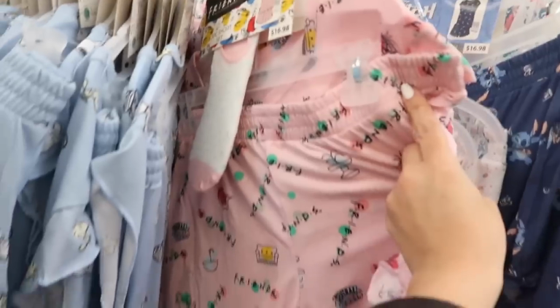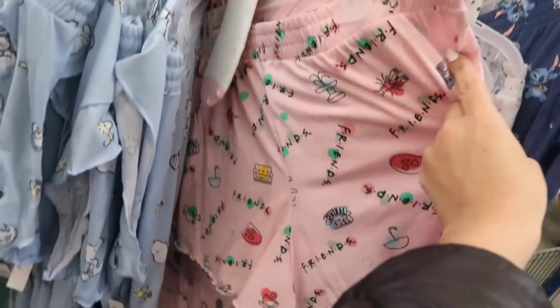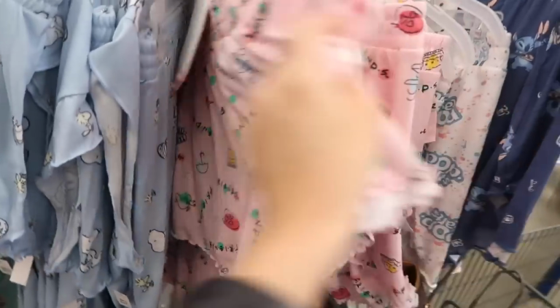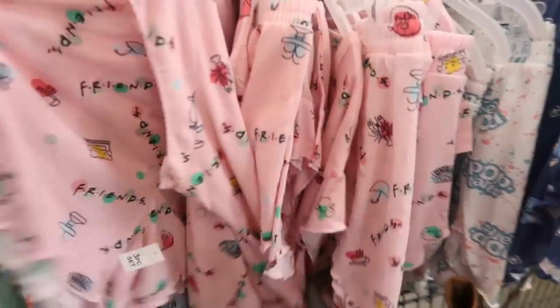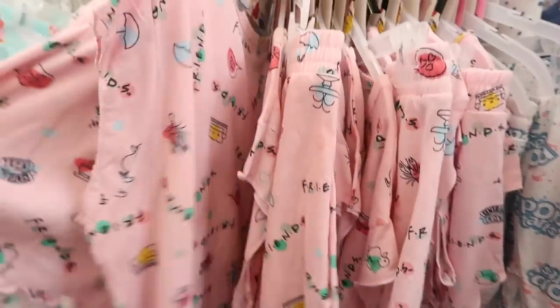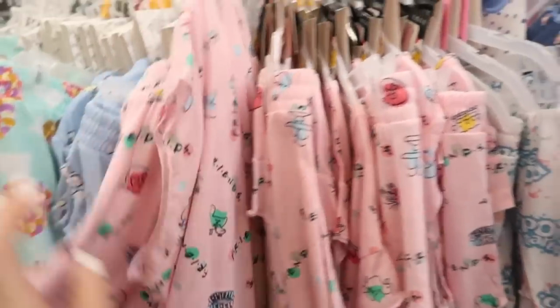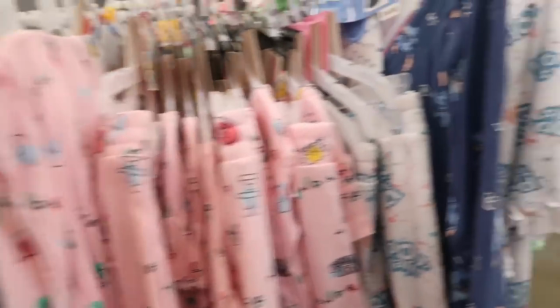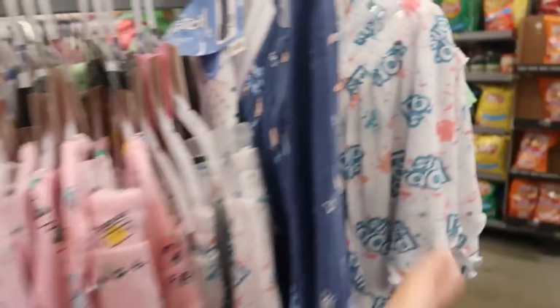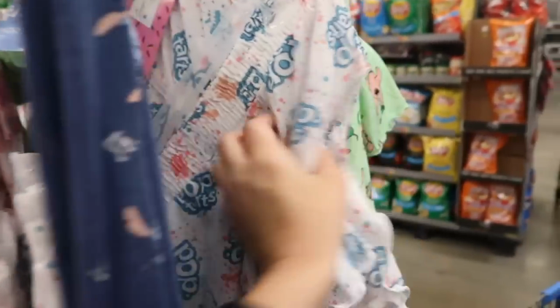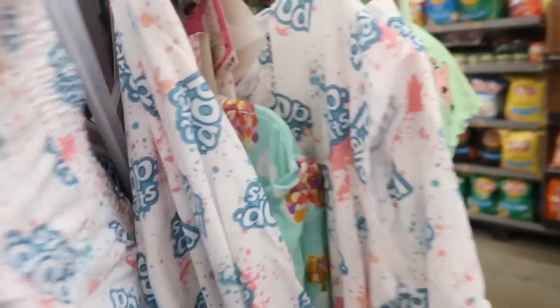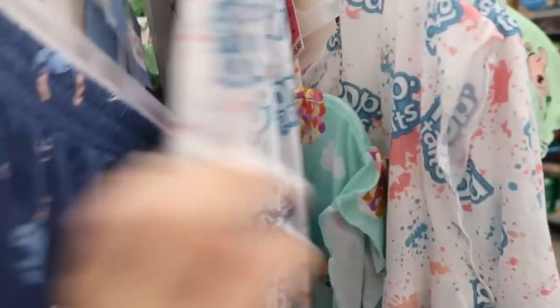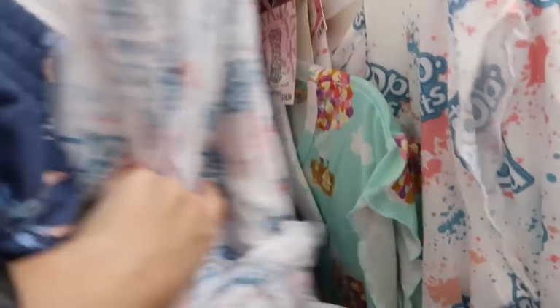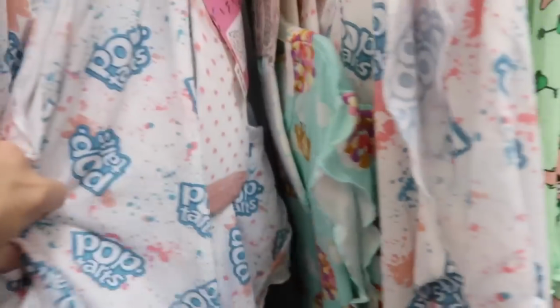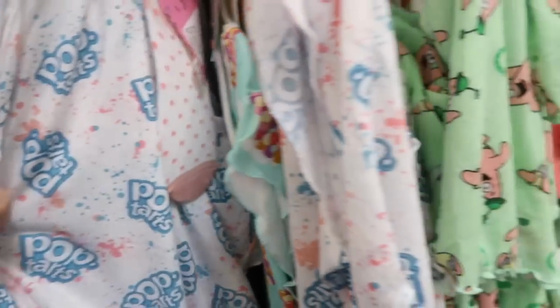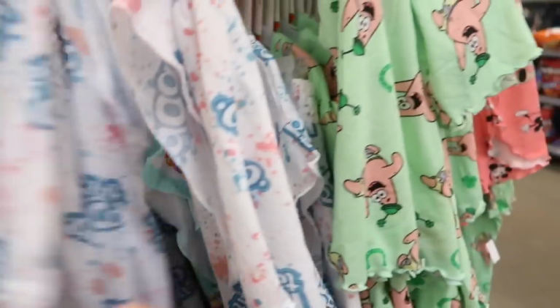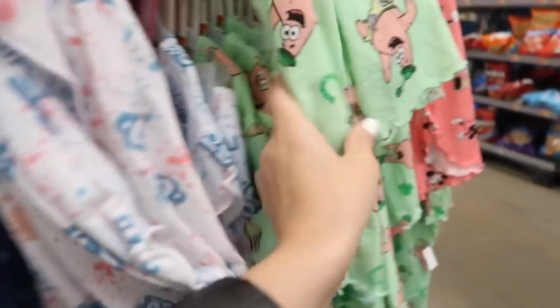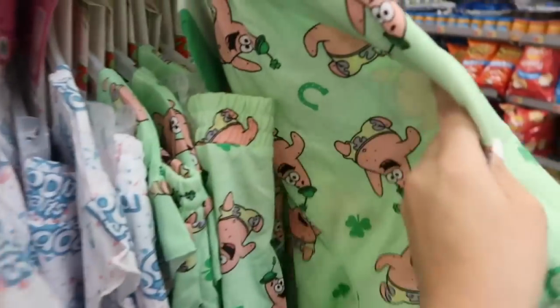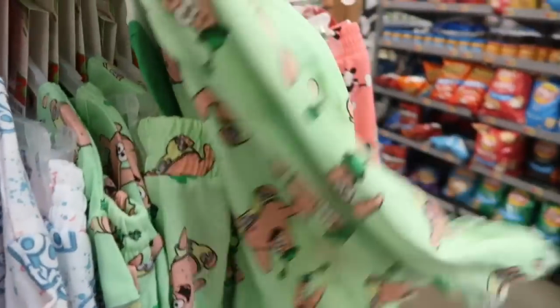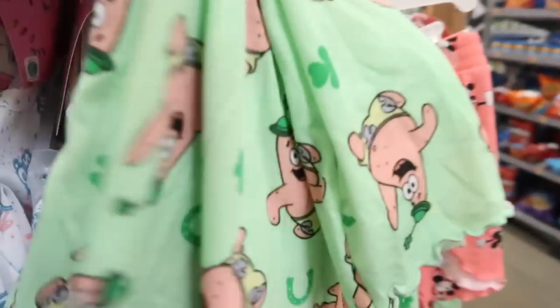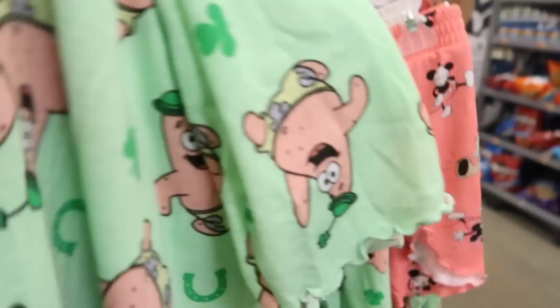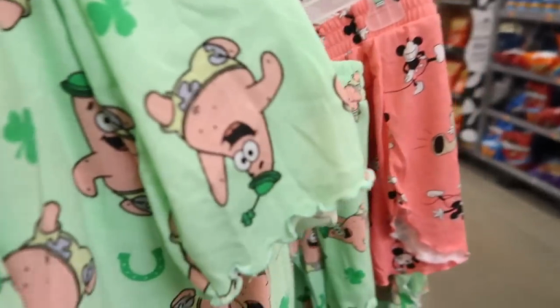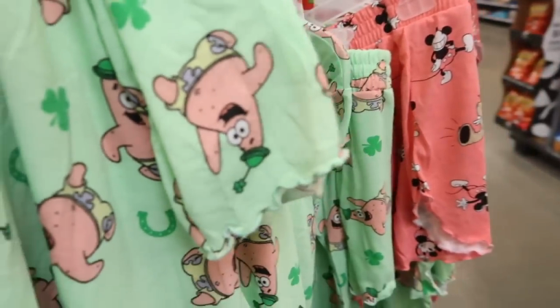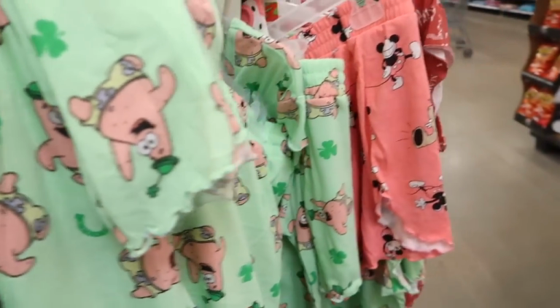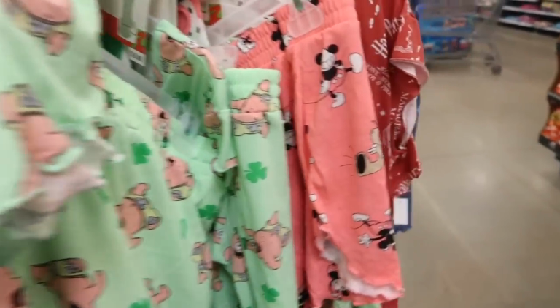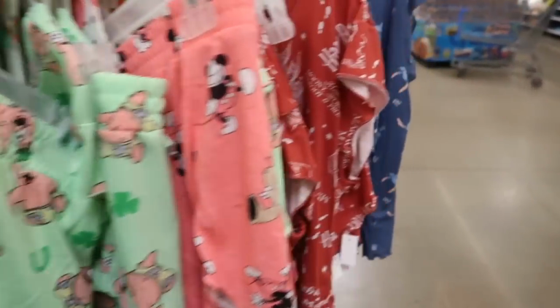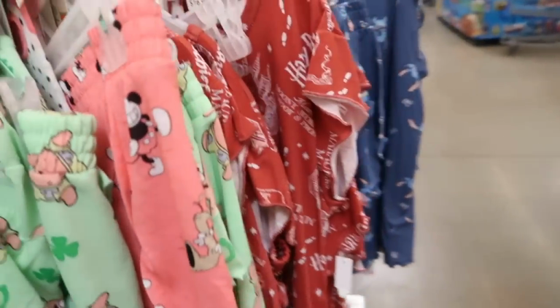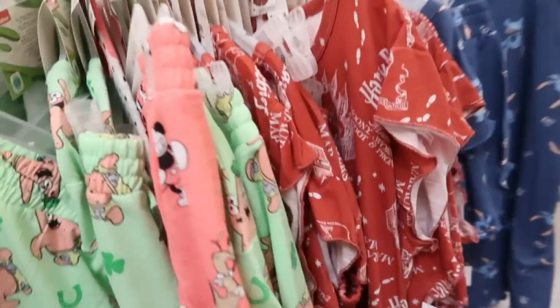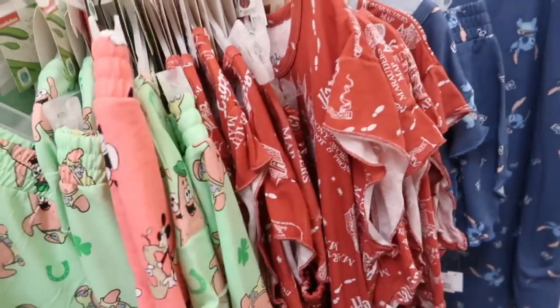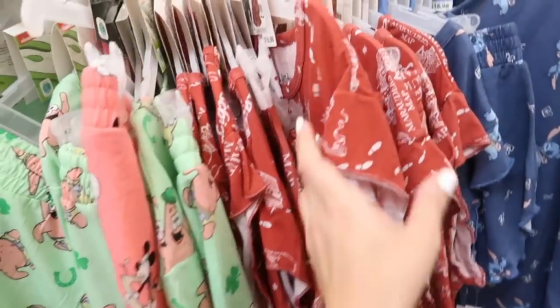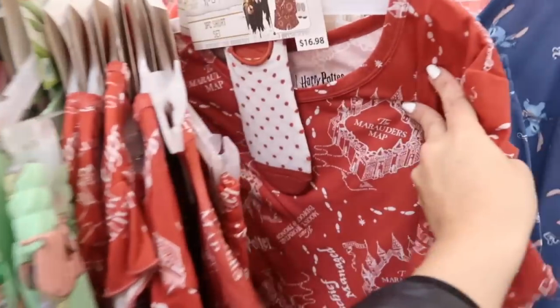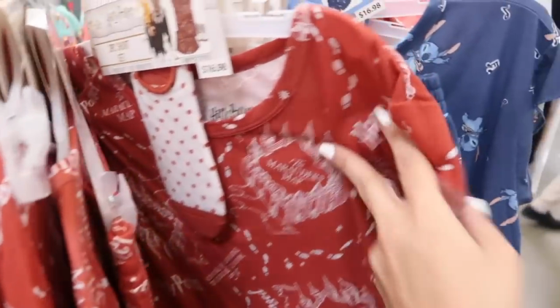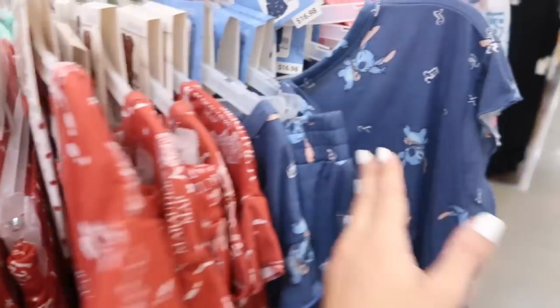Also seeing character graphic tees: pink with Friends, Pop-Tarts, SpongeBob, Harry Potter, and then there's Stitch.